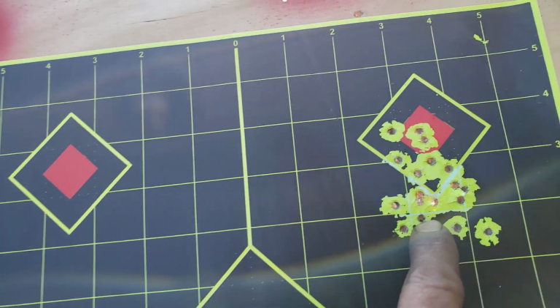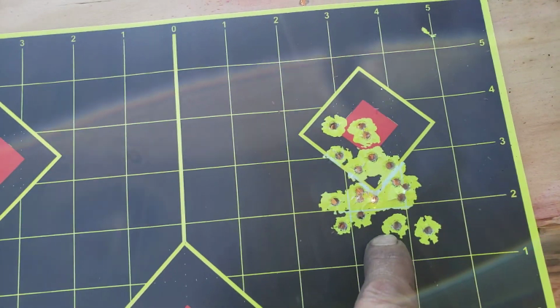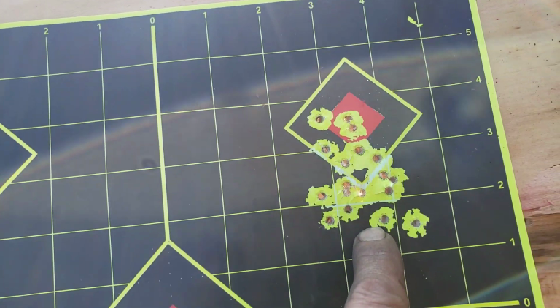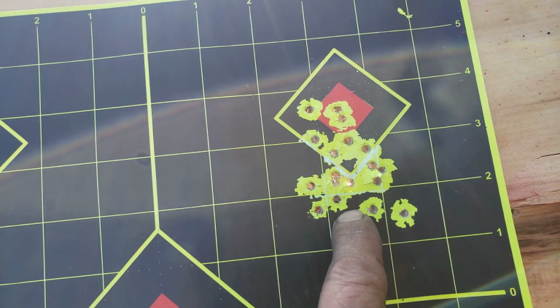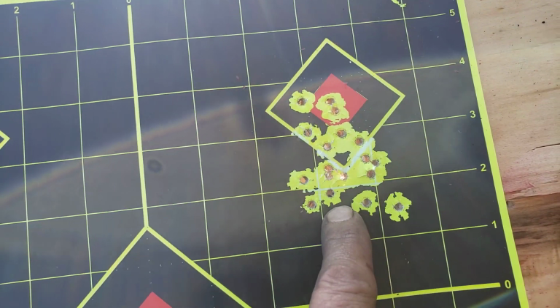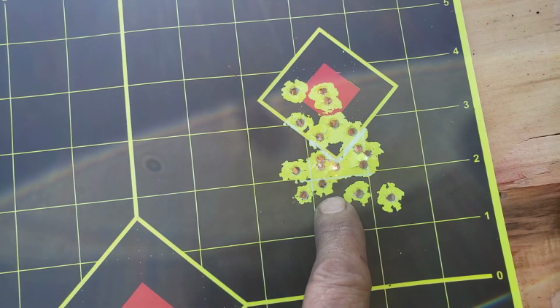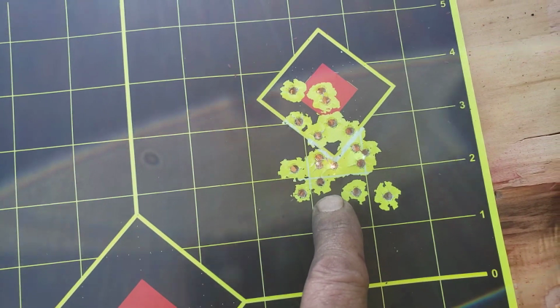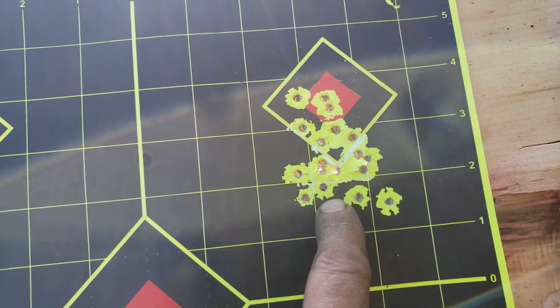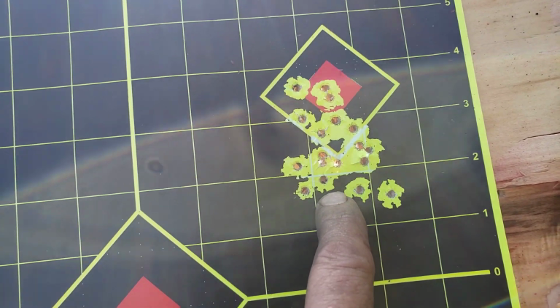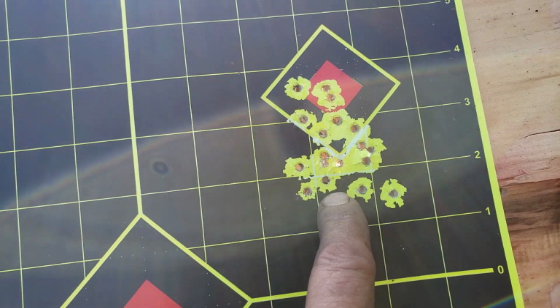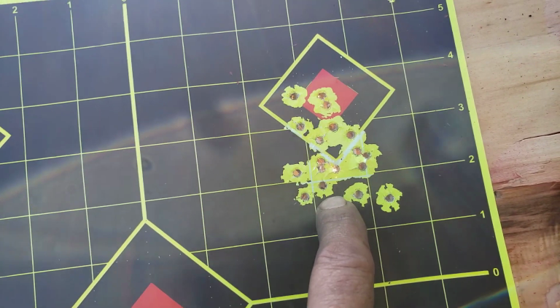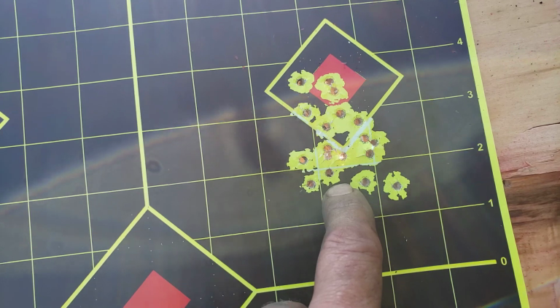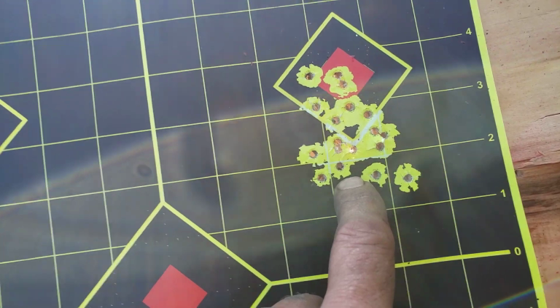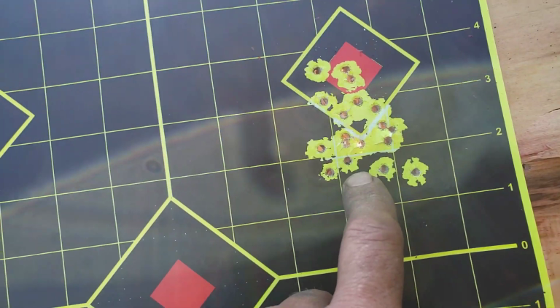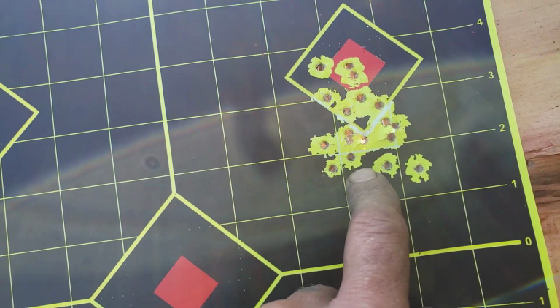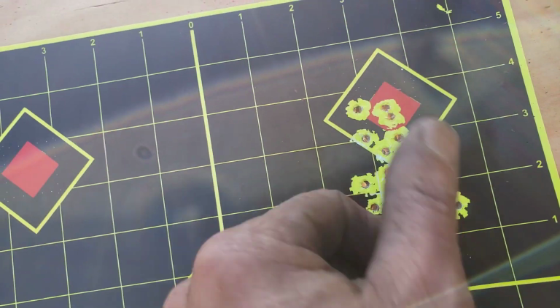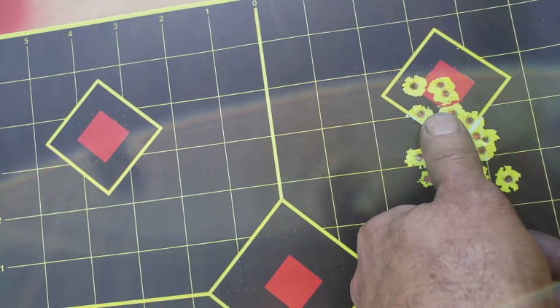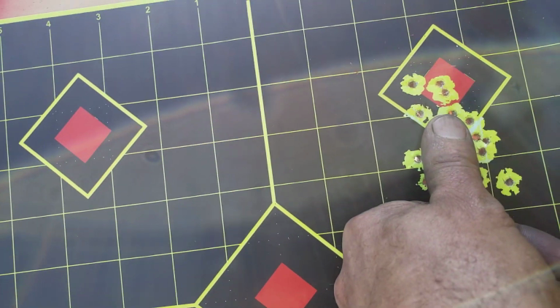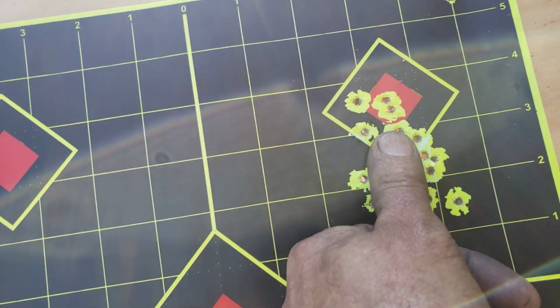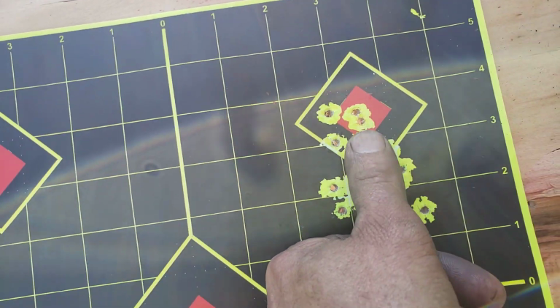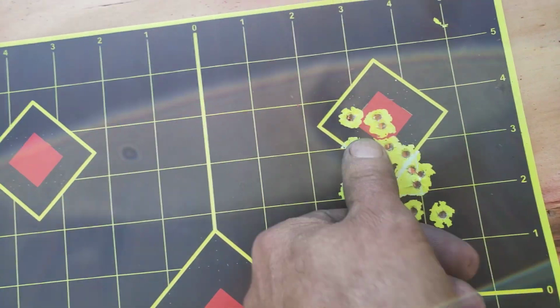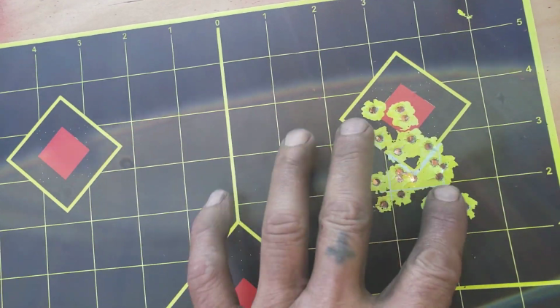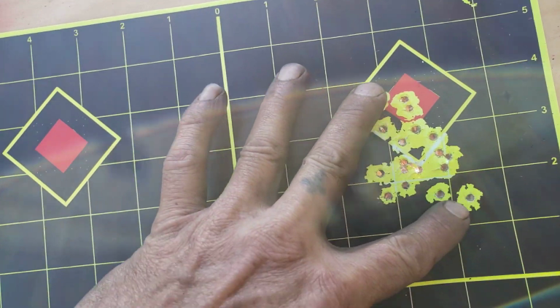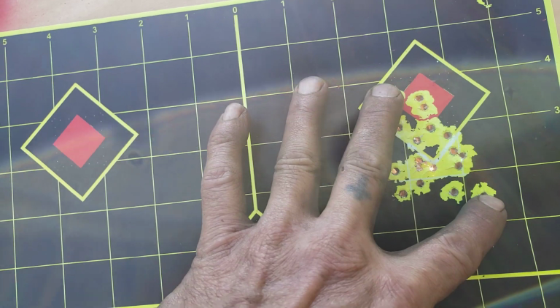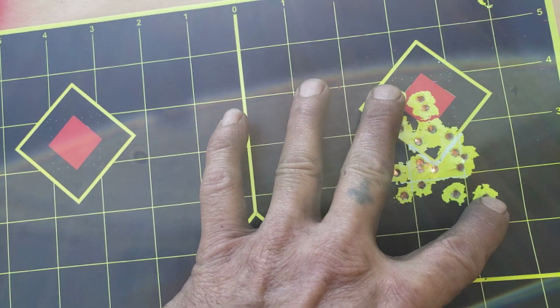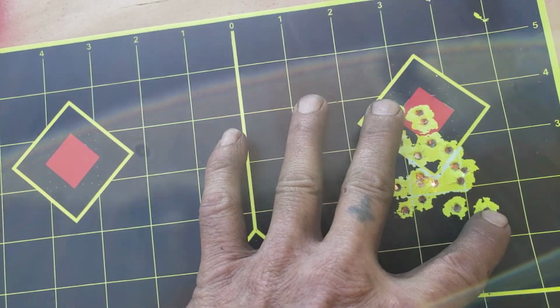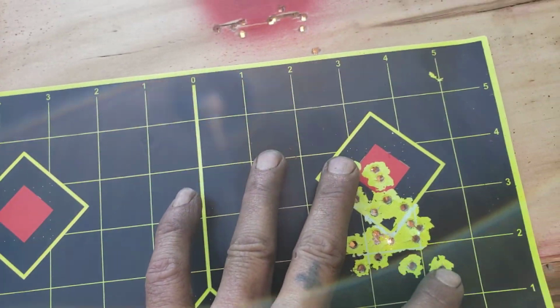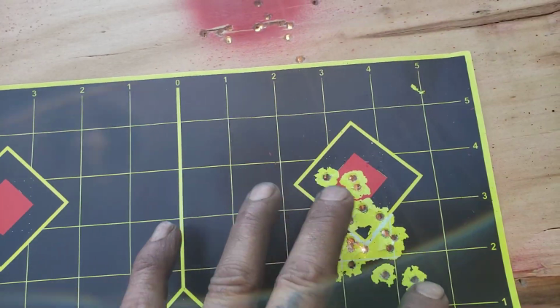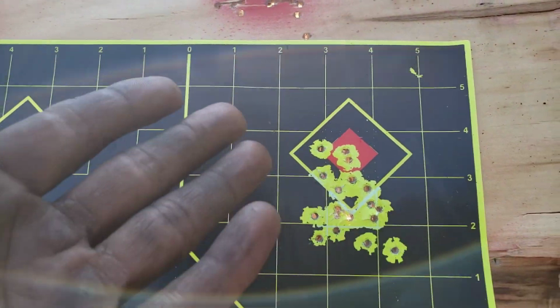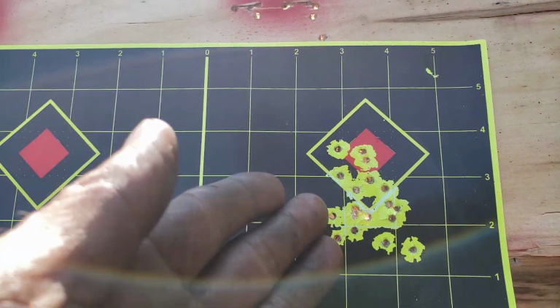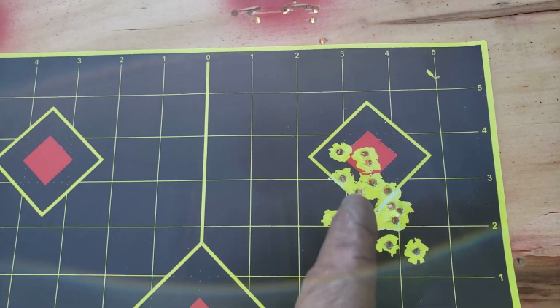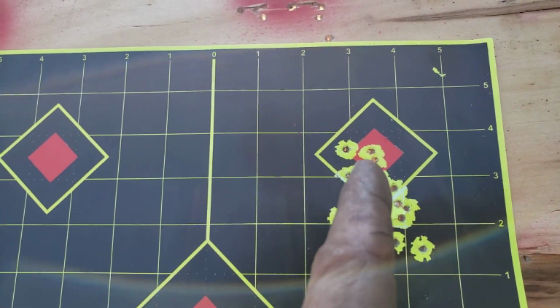I brought it over here — the NSA 25 grain, or 24.8, I round up. NSA is here; still a pretty big spread, but that was 3 inches with the wind. Not overall too bad.